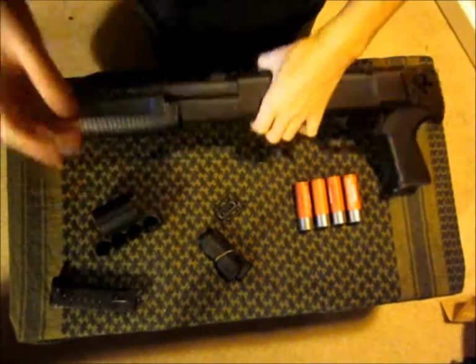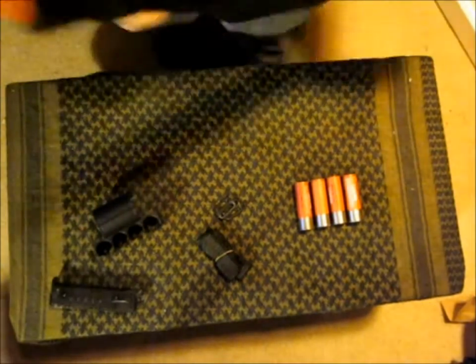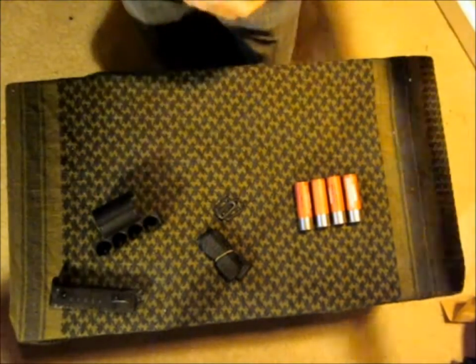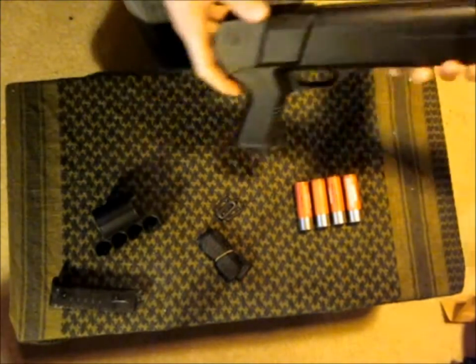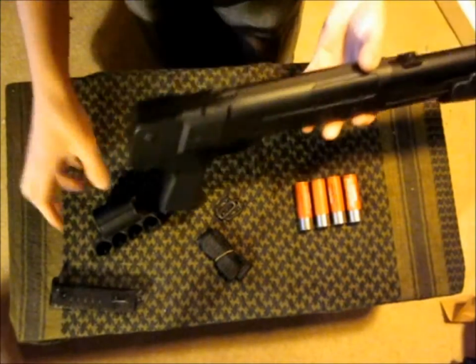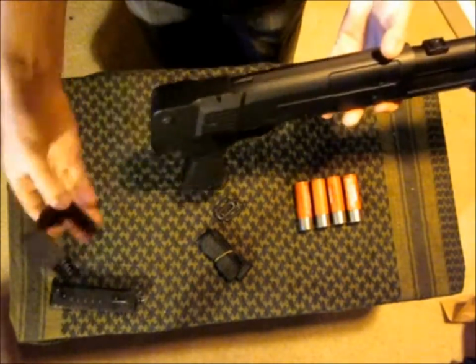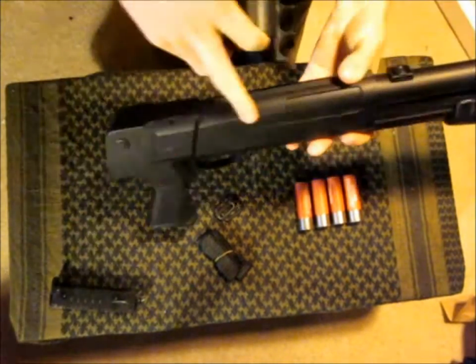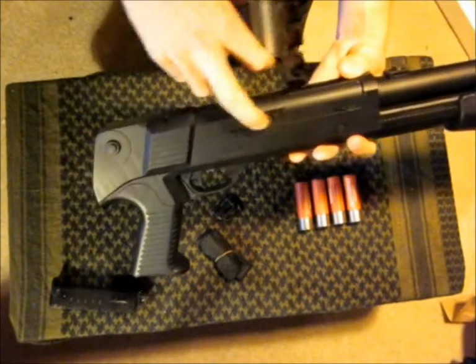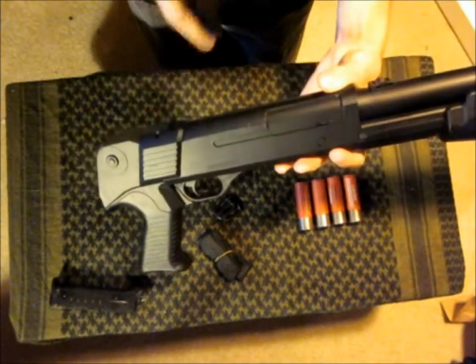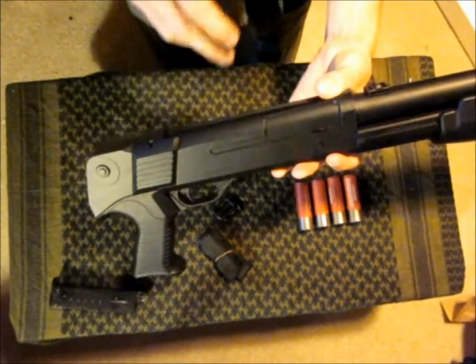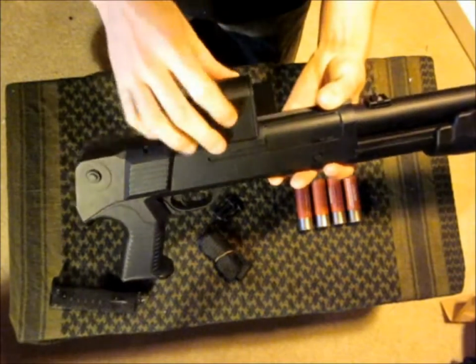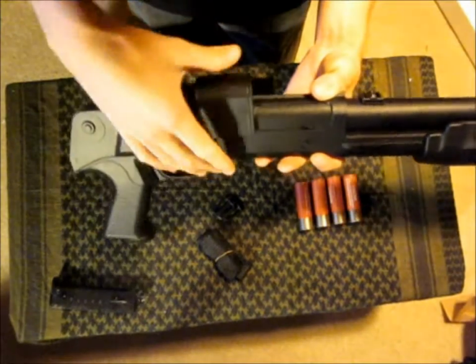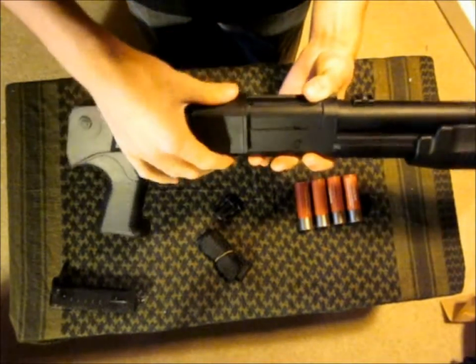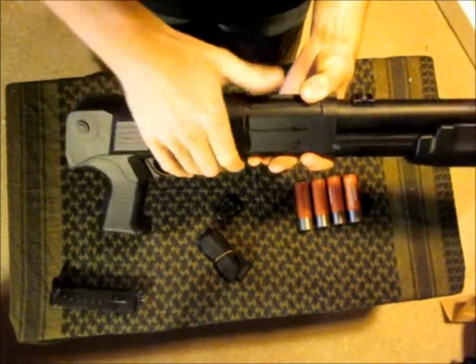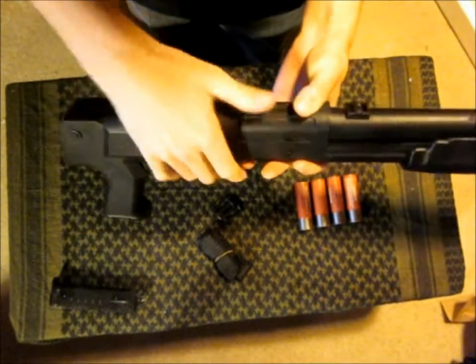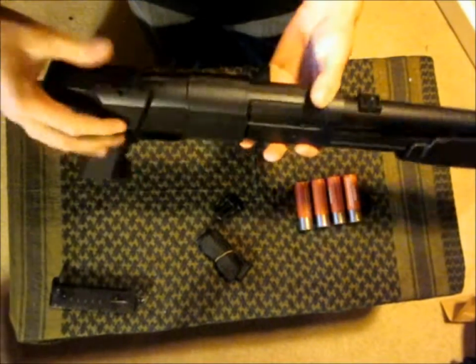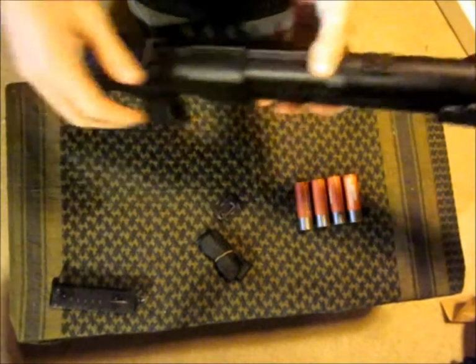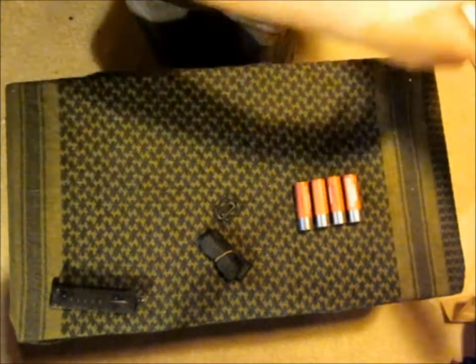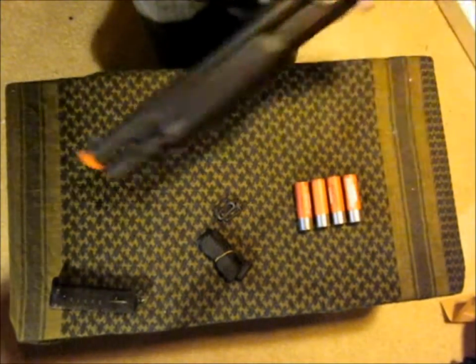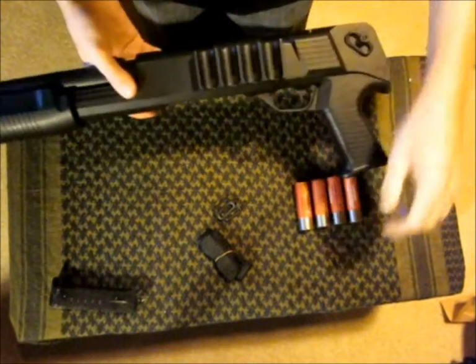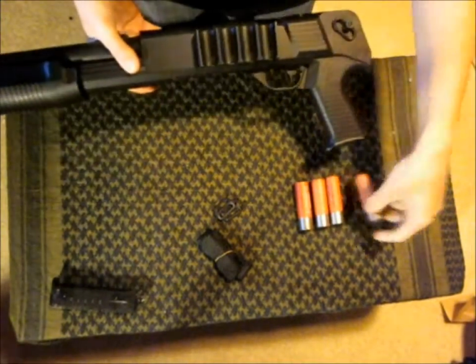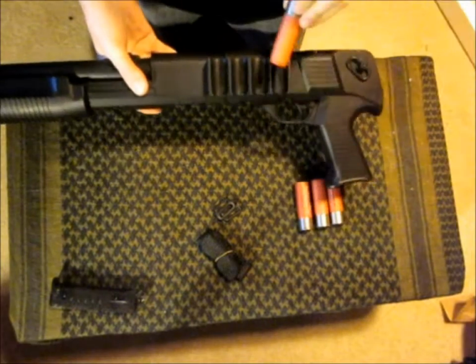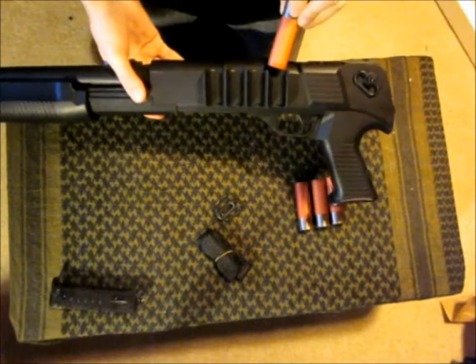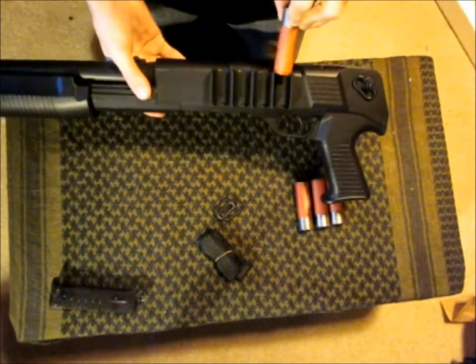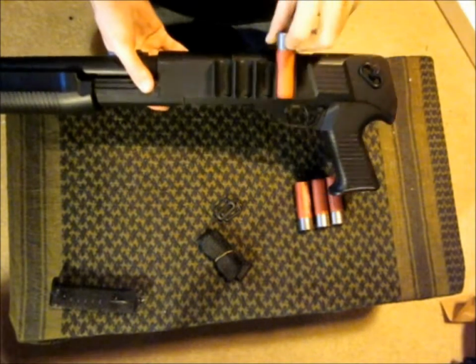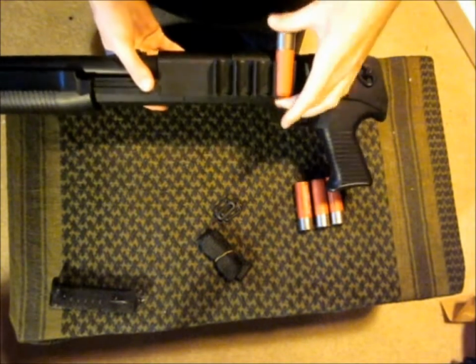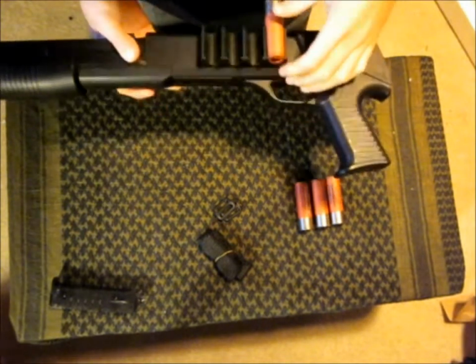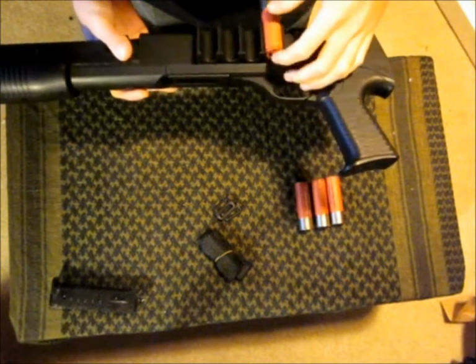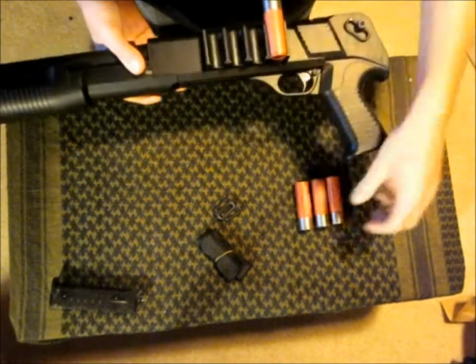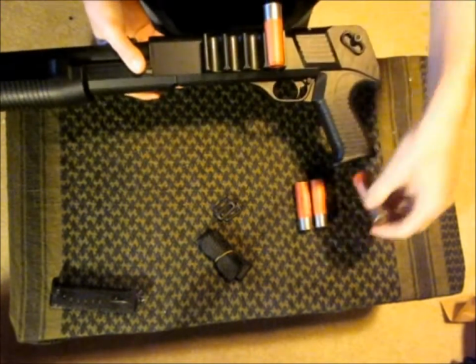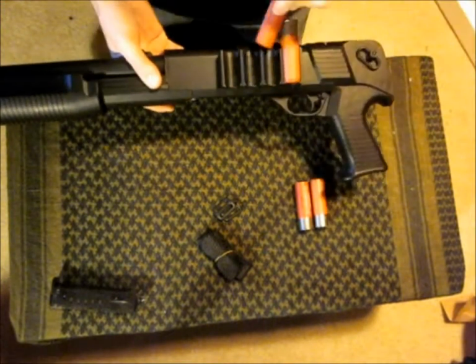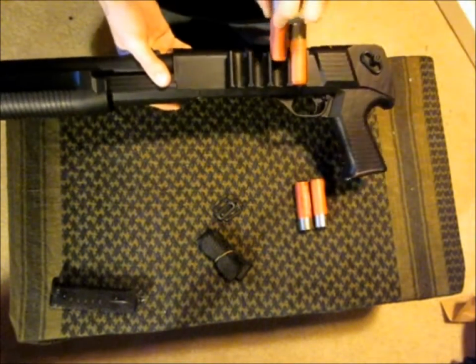To attach the little shell holder, all you have to do is just flip it over. There's a little groove right here that this will slide over and onto, and just push it down. Then the shells just go in from the top, and they stop at the bottom — there's a little lip to keep them from falling all the way out.